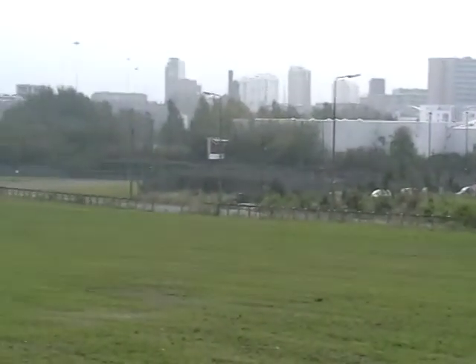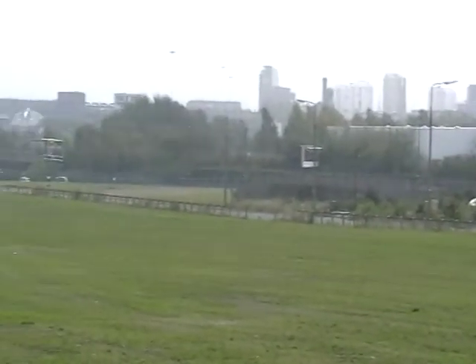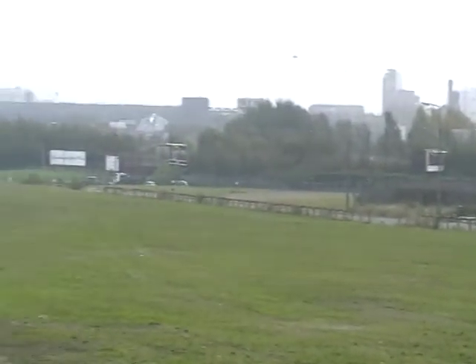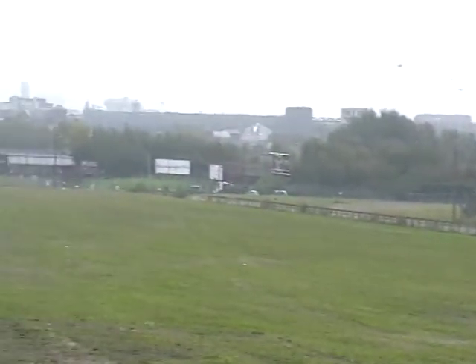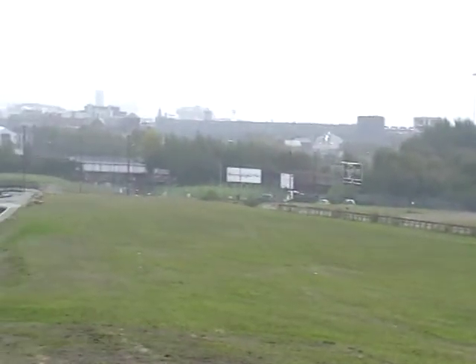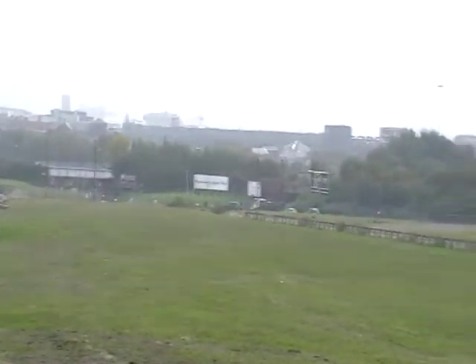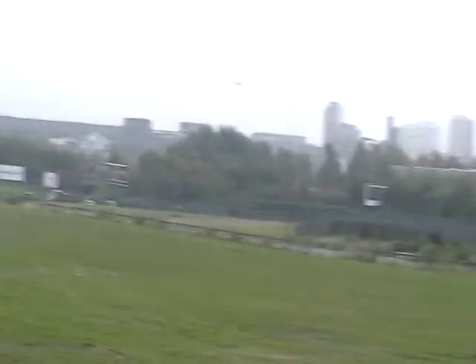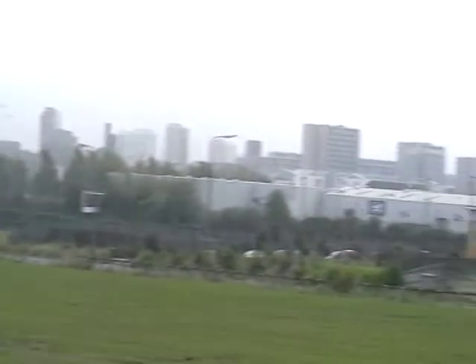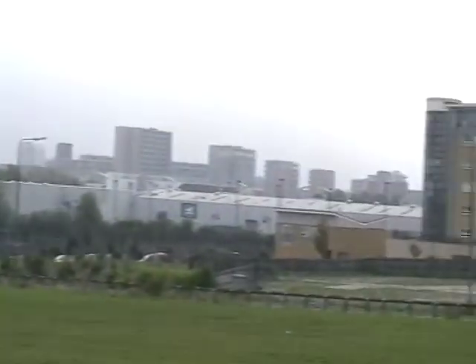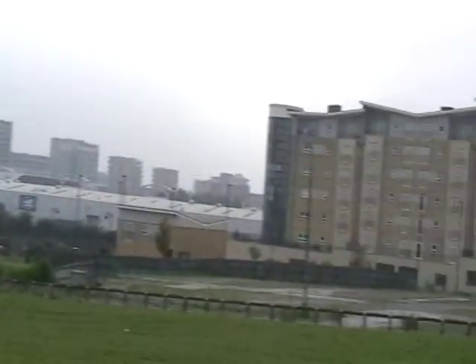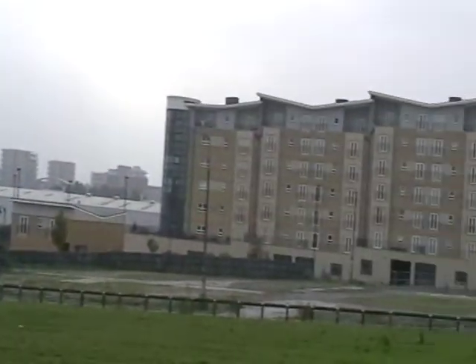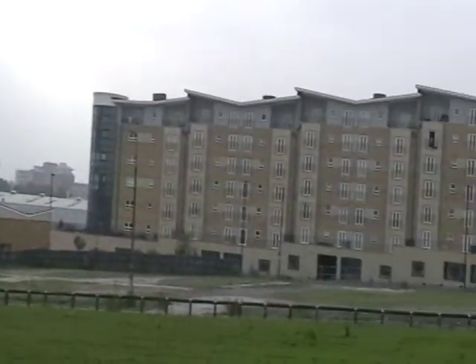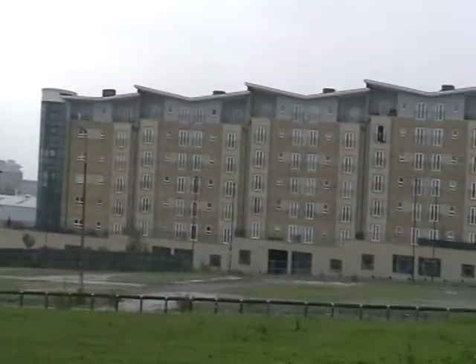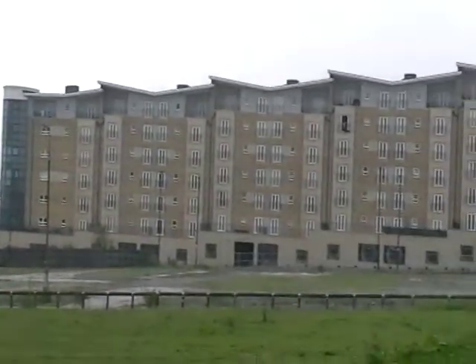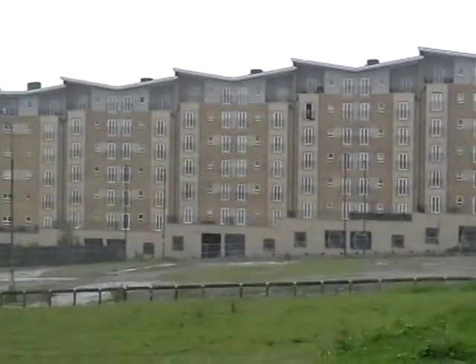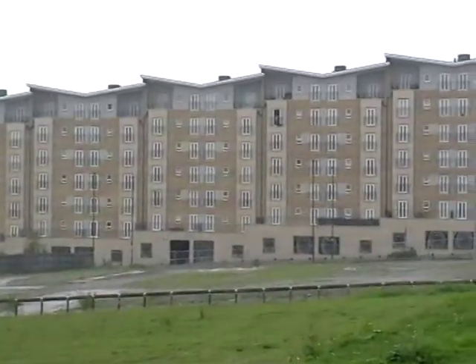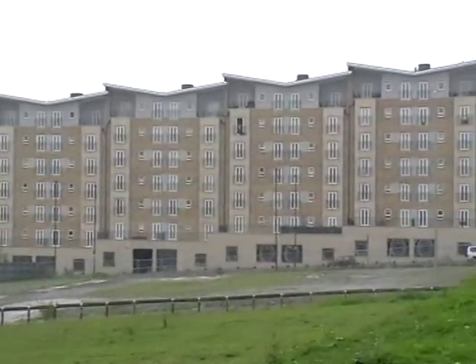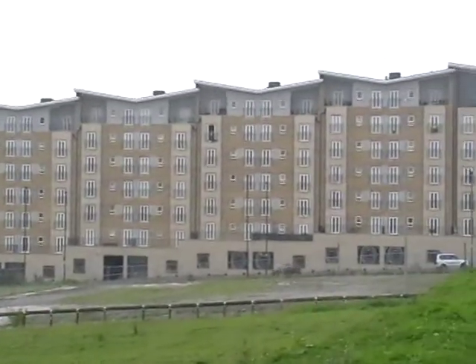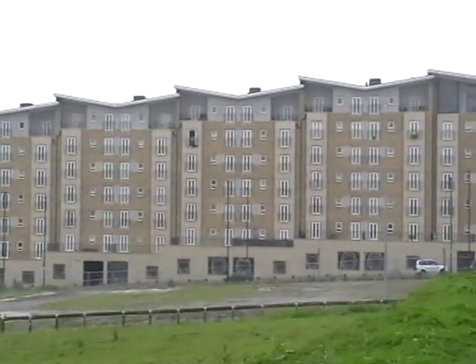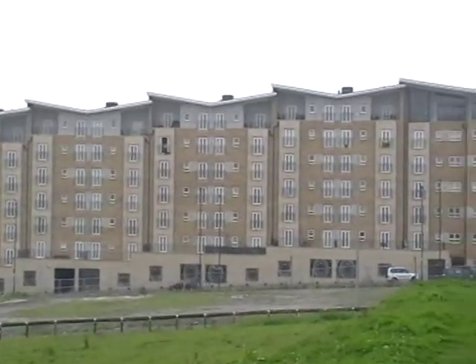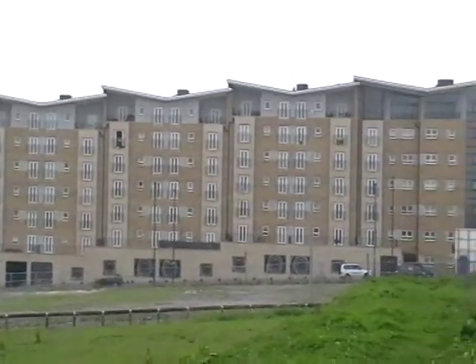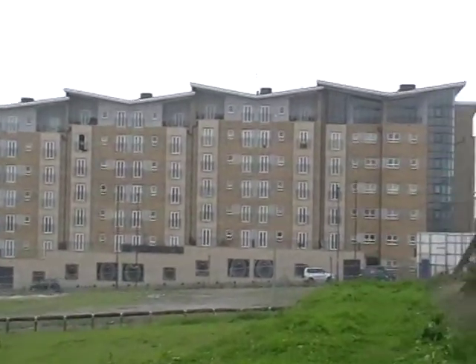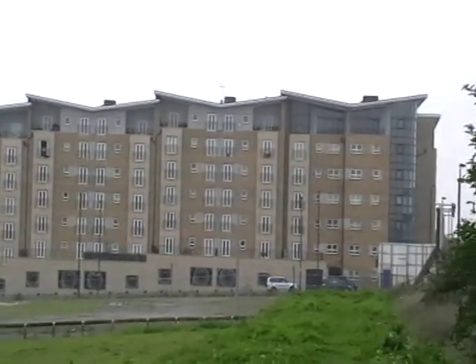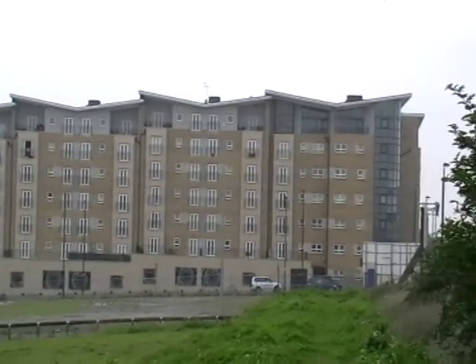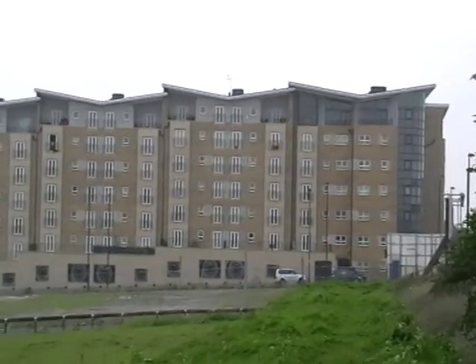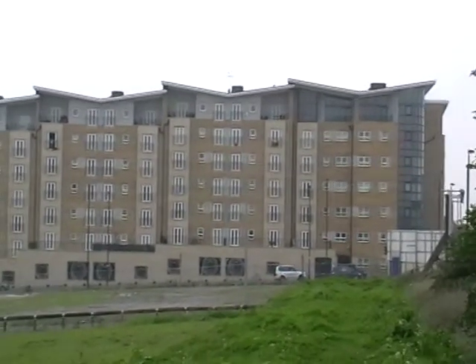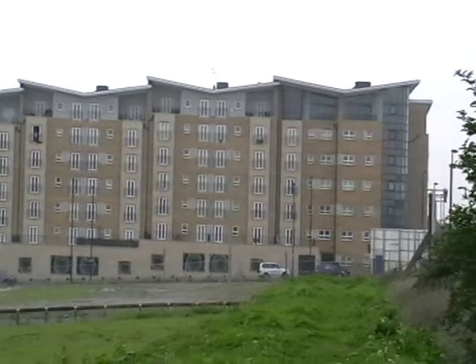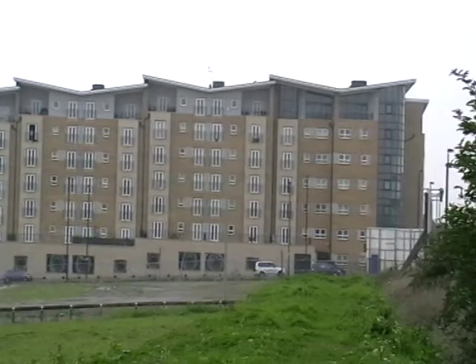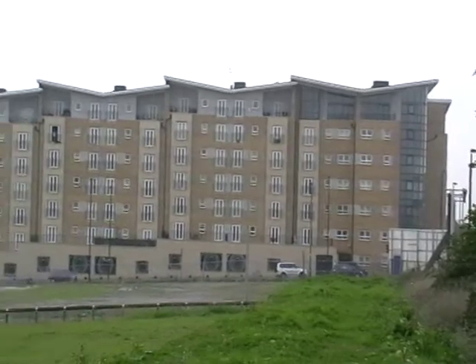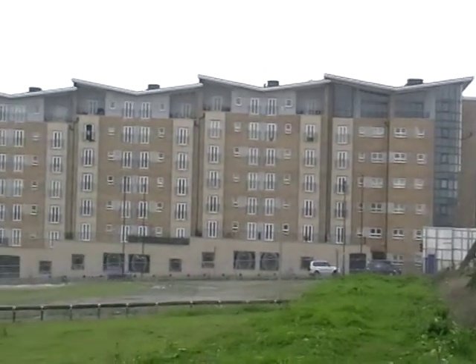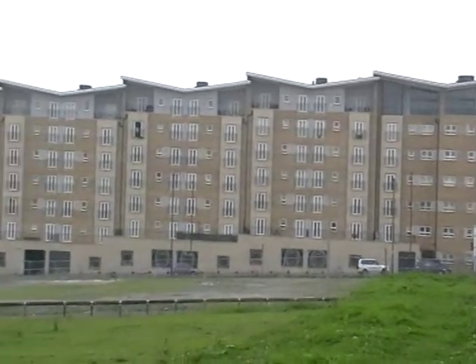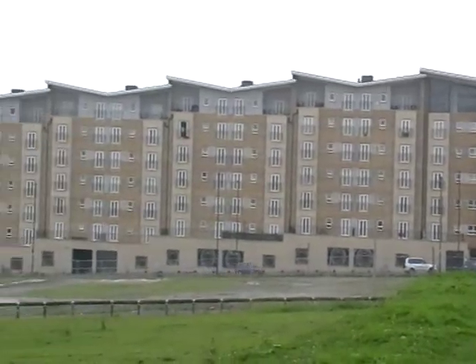This is land that is supposed to be developed. The only thing they've done so far is this huge block of apartments called Fusion.